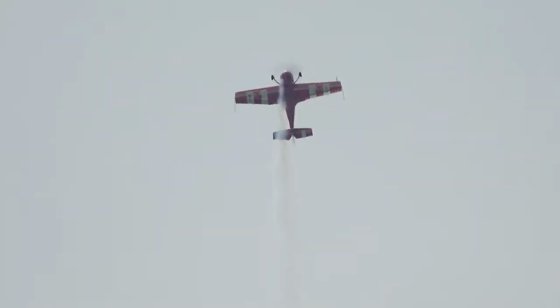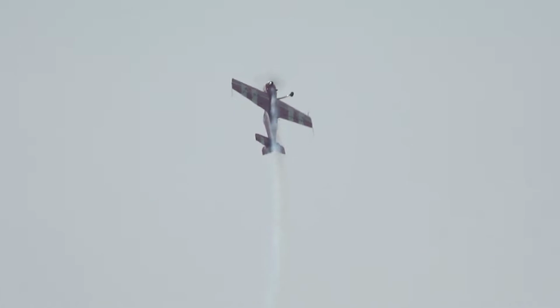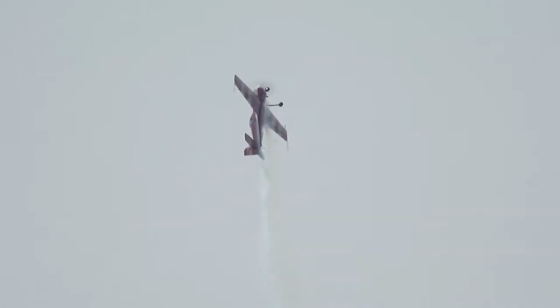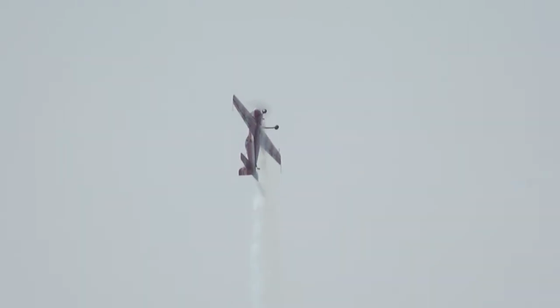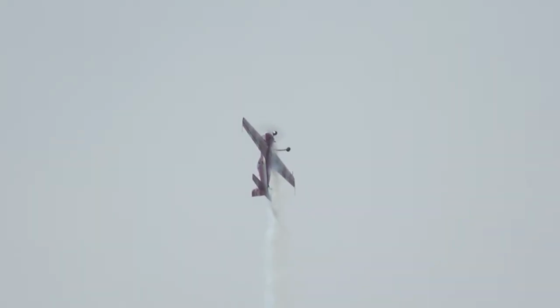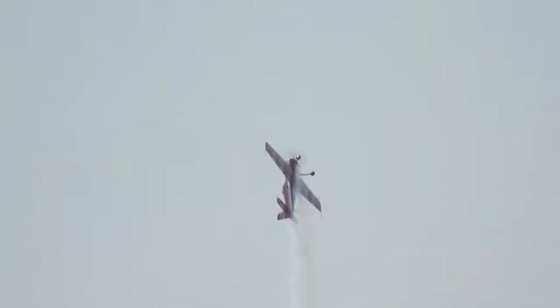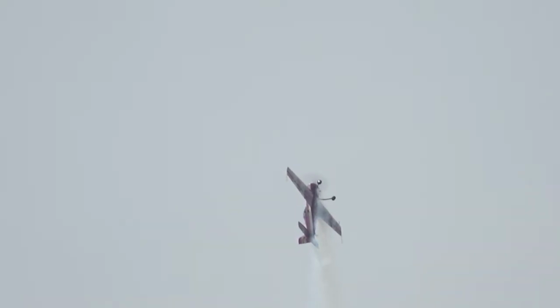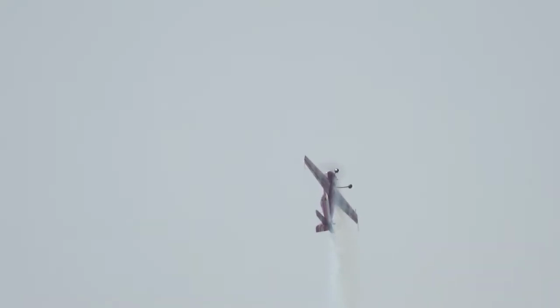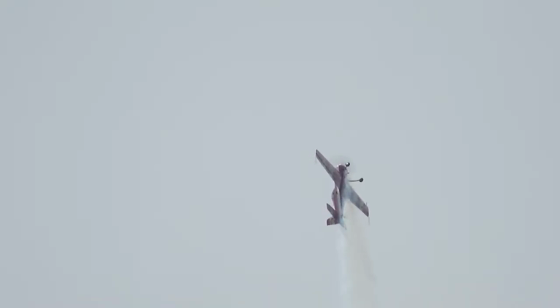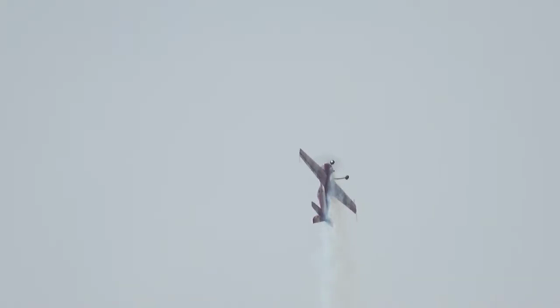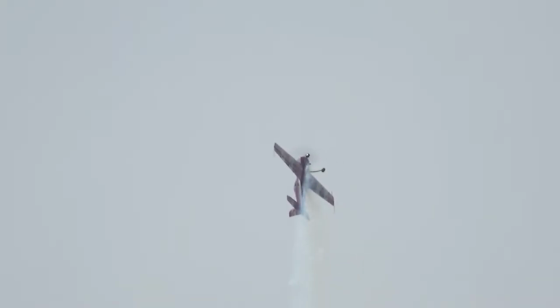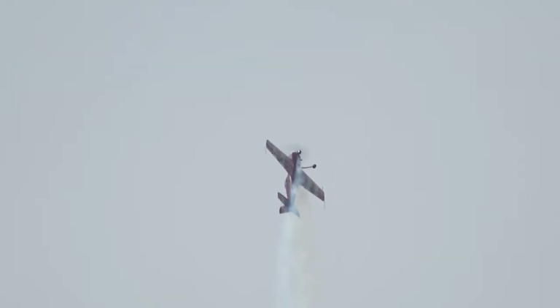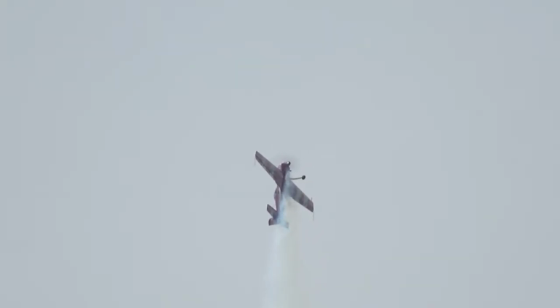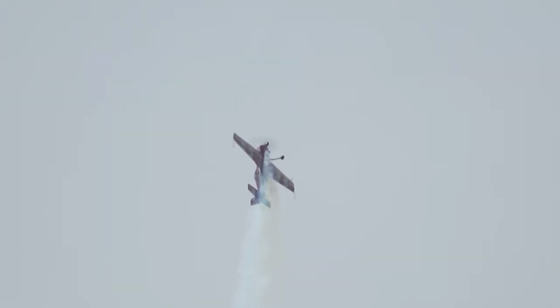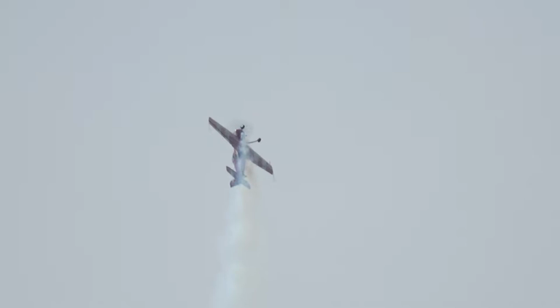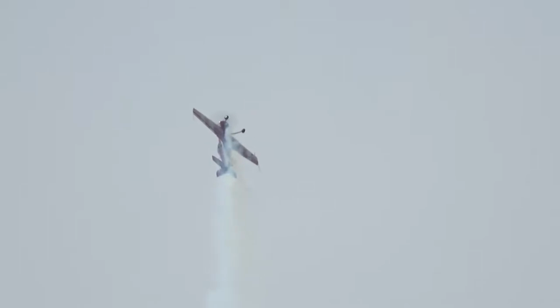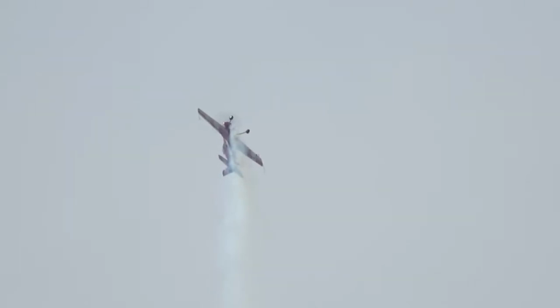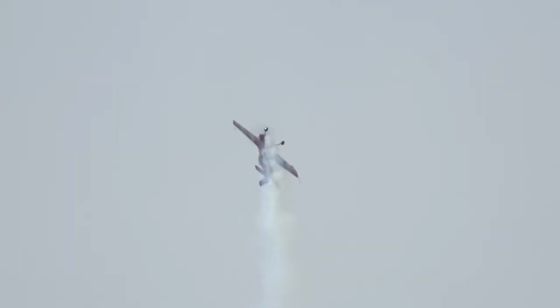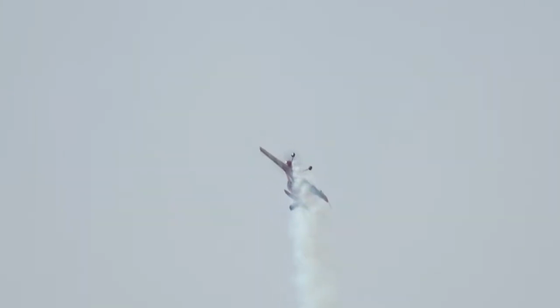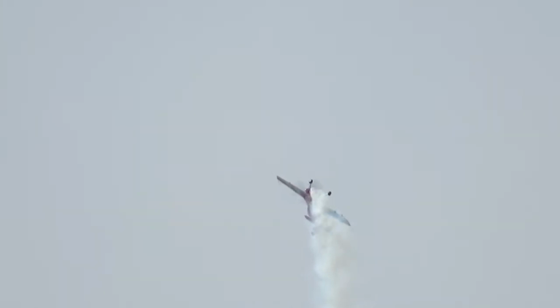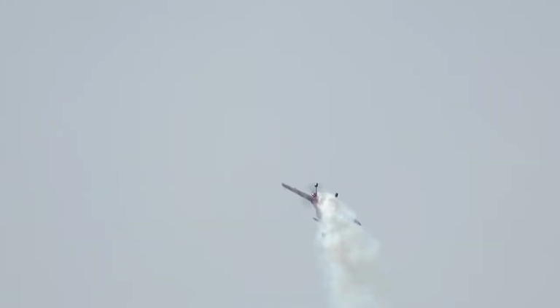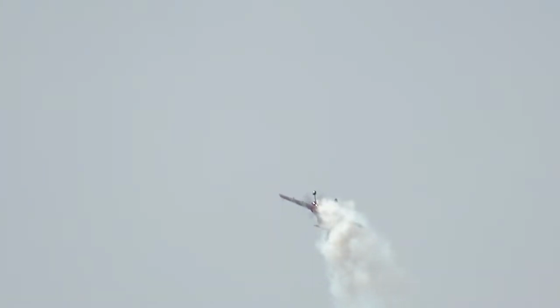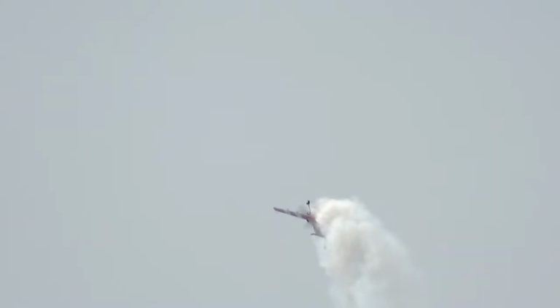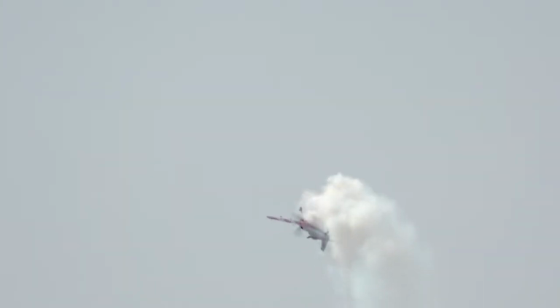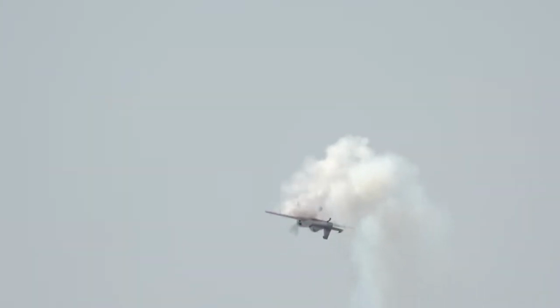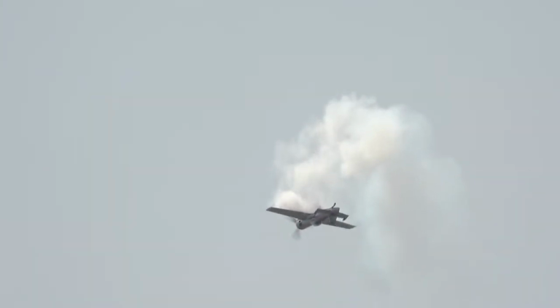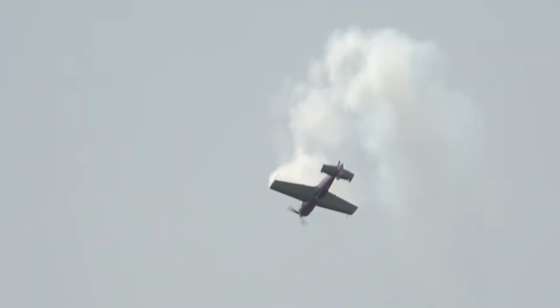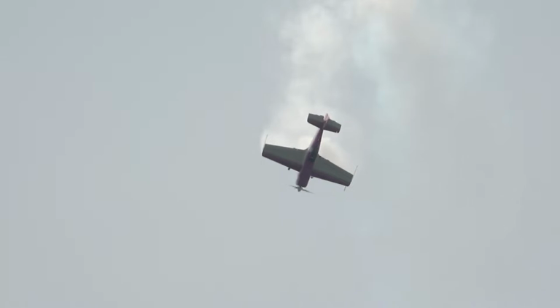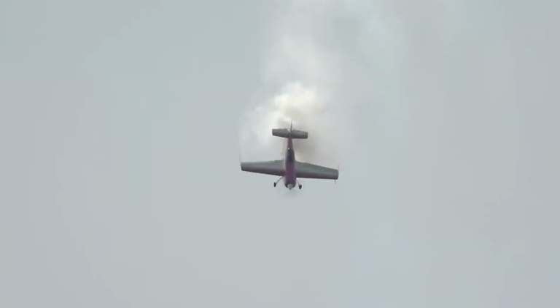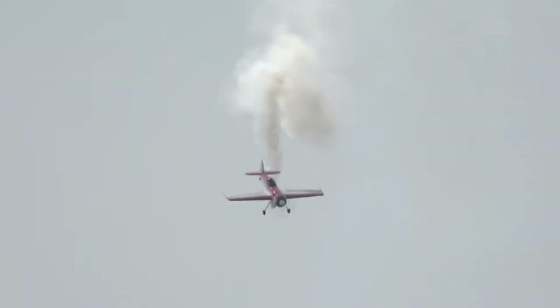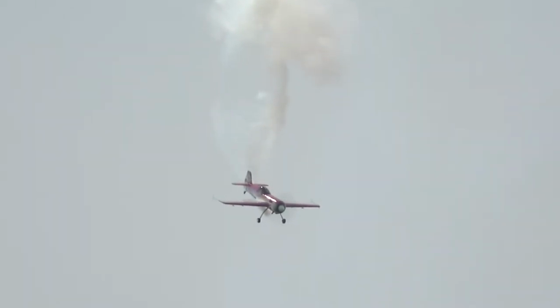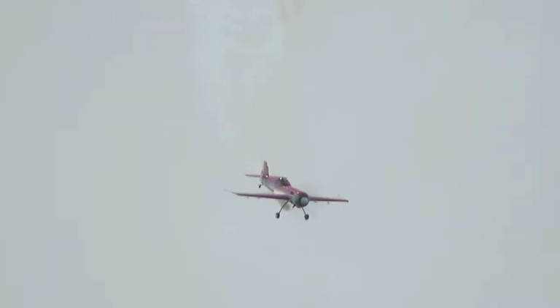Rick has driven the Harvard through aerobatic maneuvers with rolls, turns, tail-slides, half-linch, snap rolls, and hammerheads. Rick is an aerobatic competency evaluator for the aviation industry.